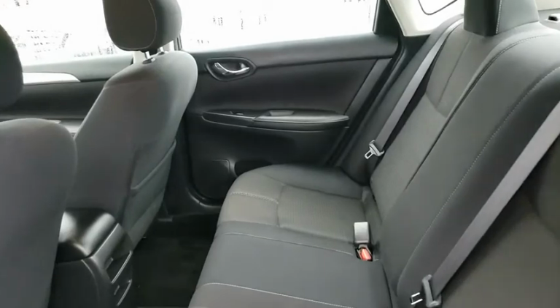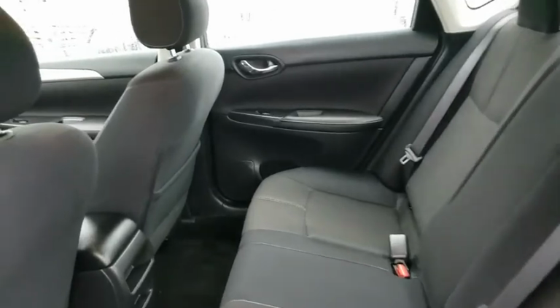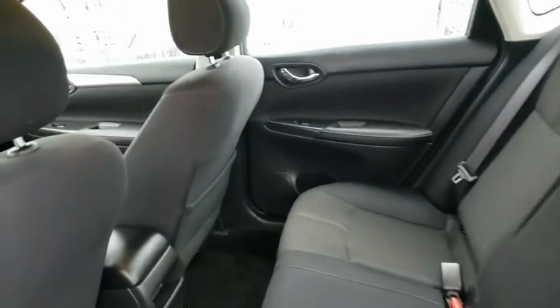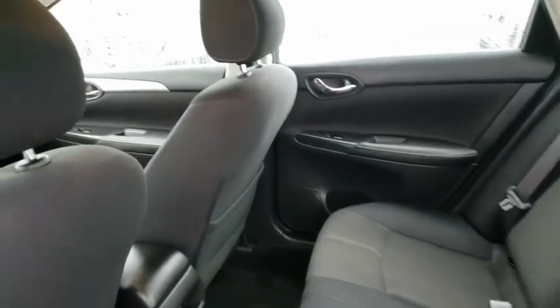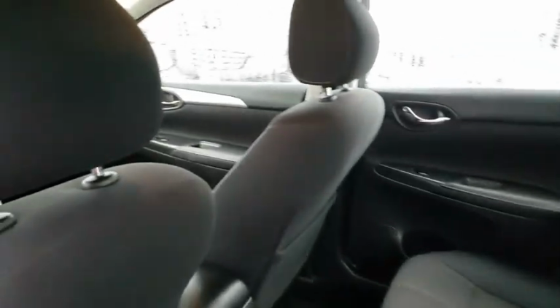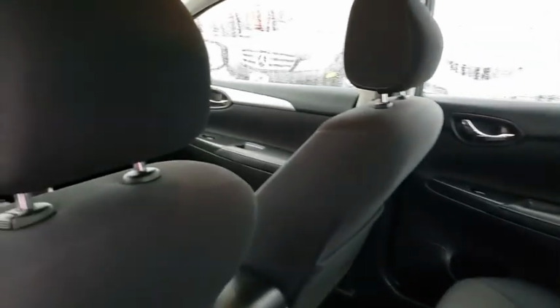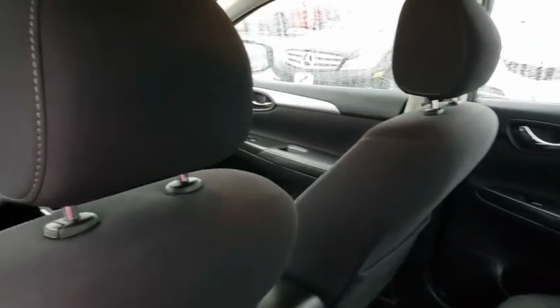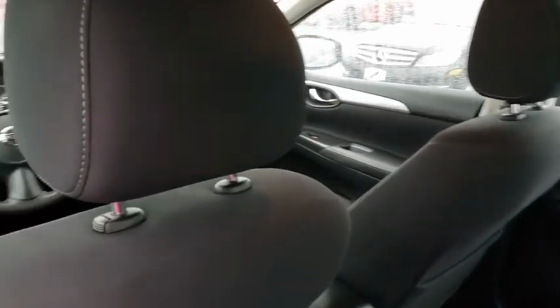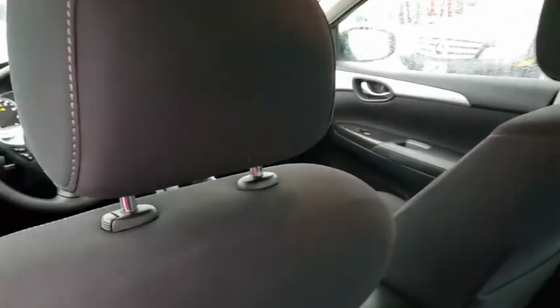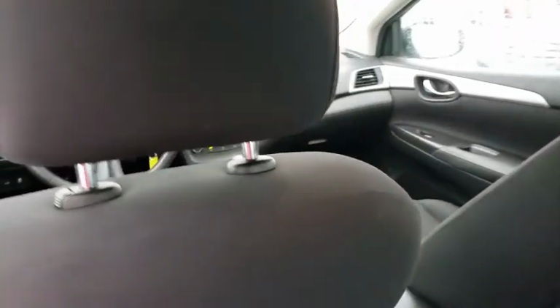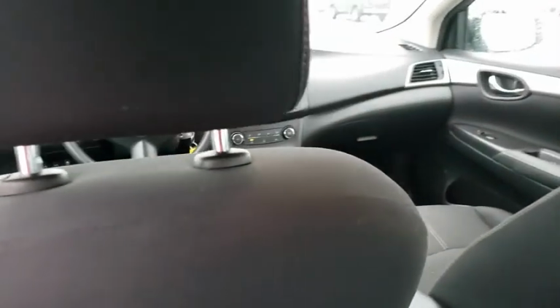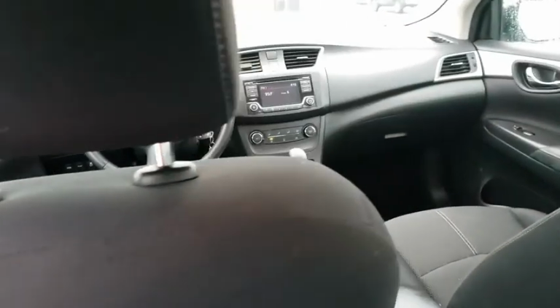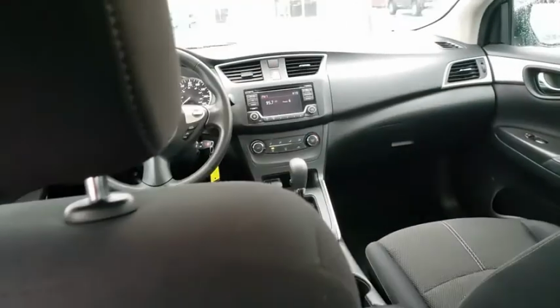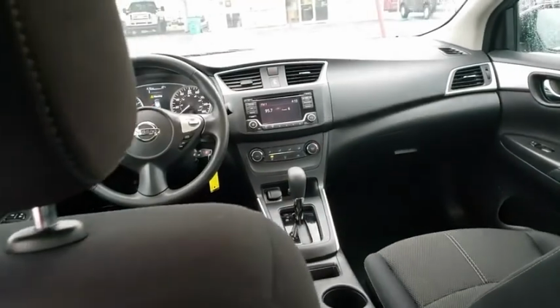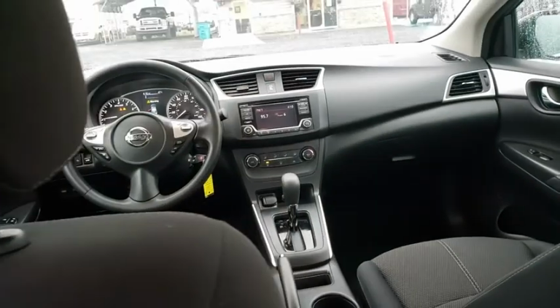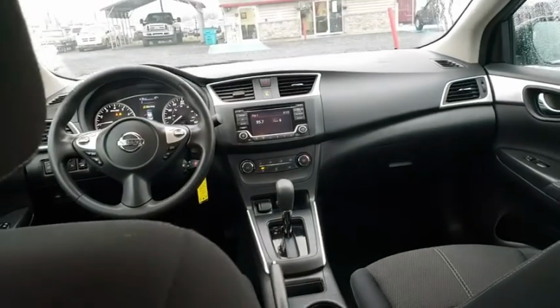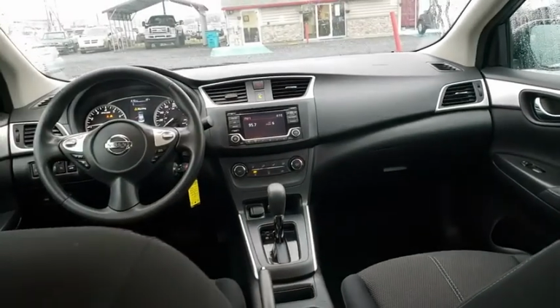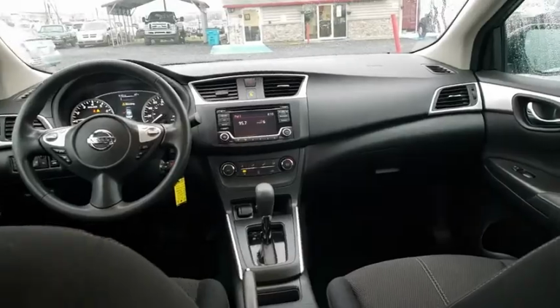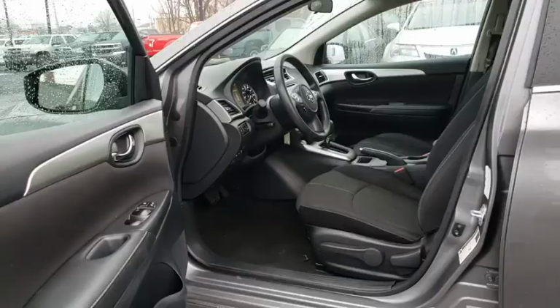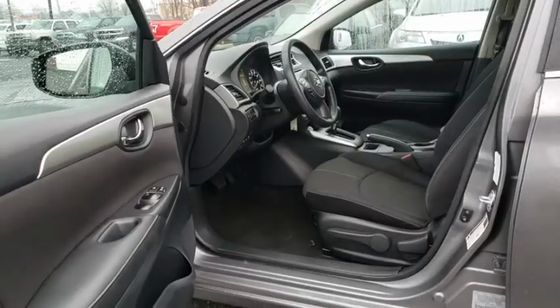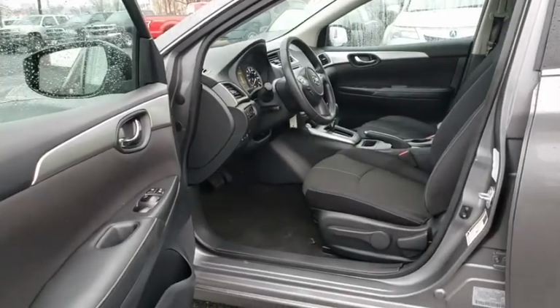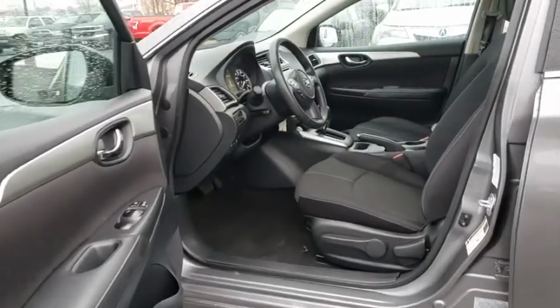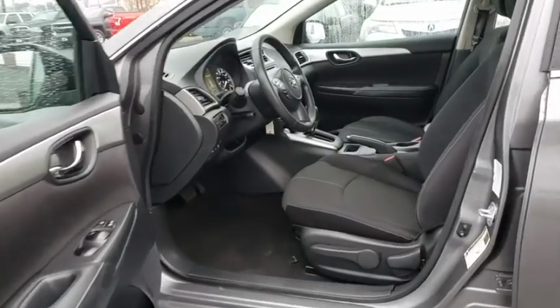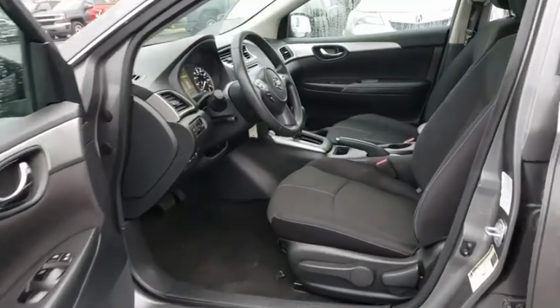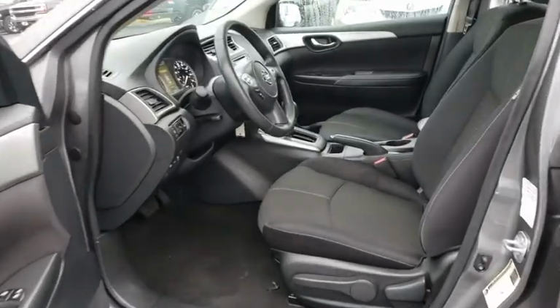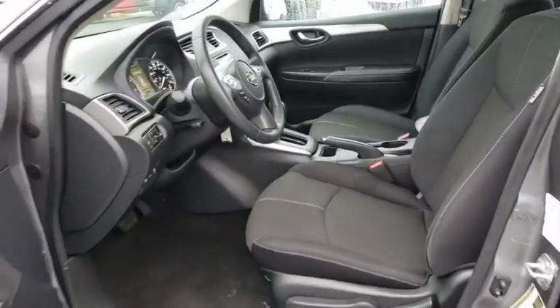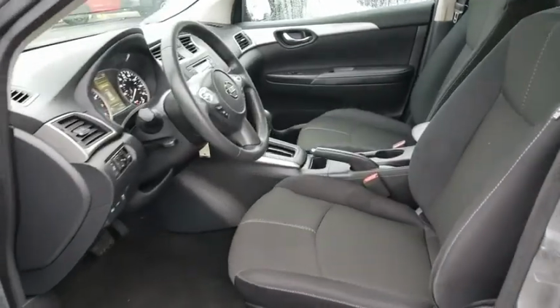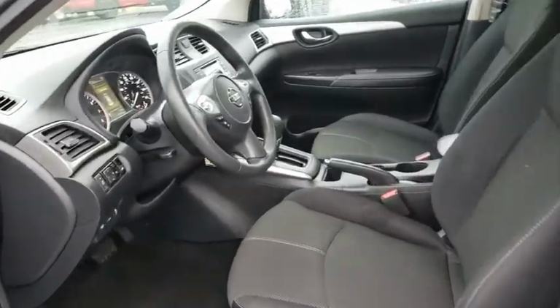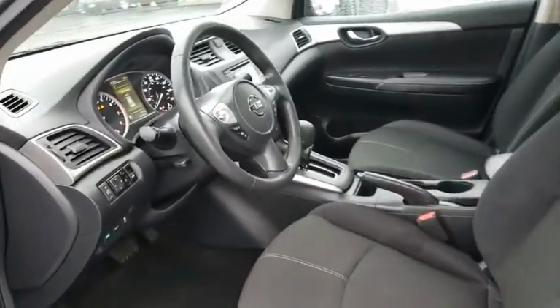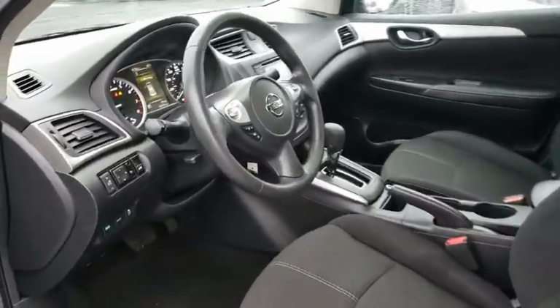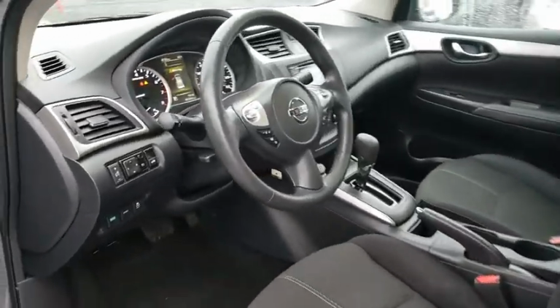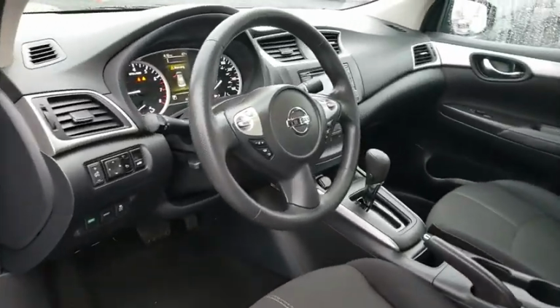Panic alarm, brake assist, tachometer, remote keyless entry, front bucket seats, tilt steering wheel, front reading lamps, driver vanity mirror, cloth seat trim.